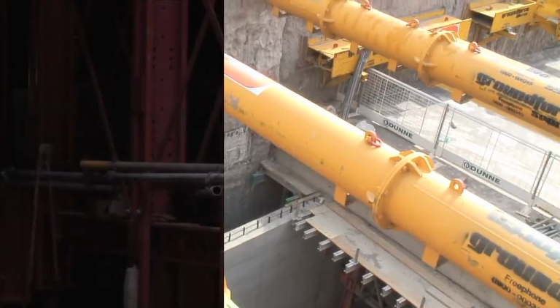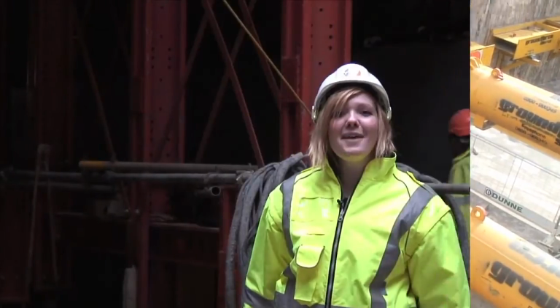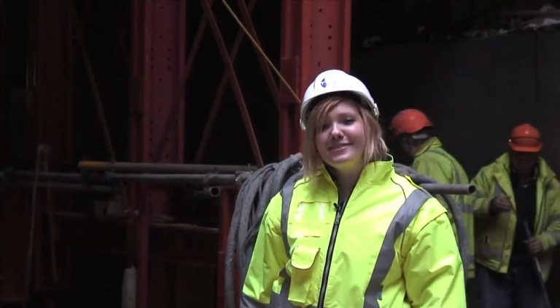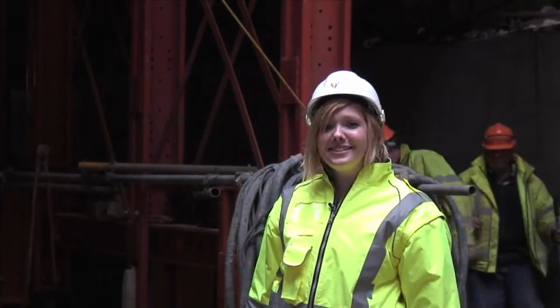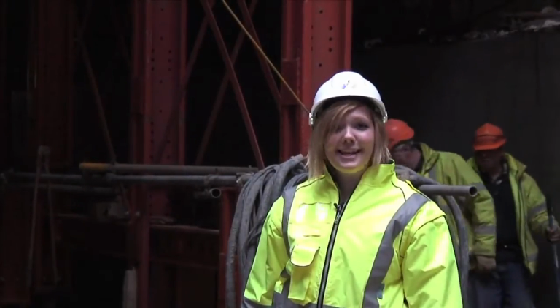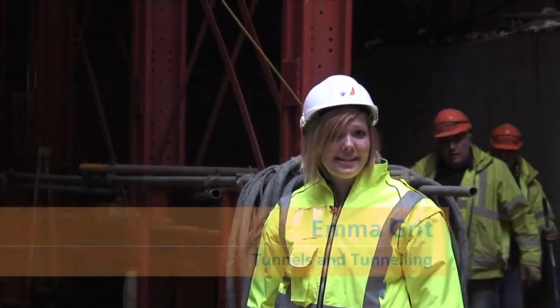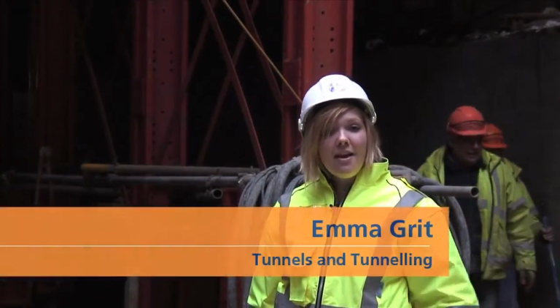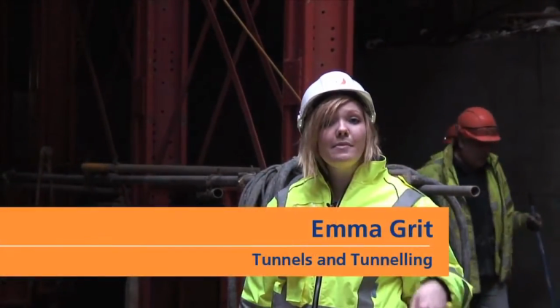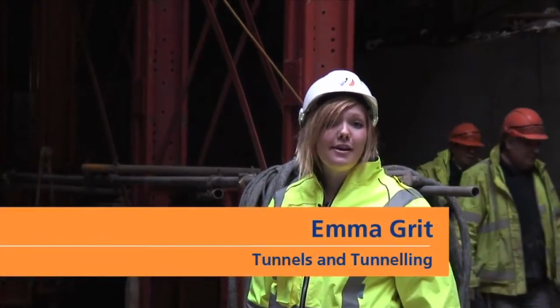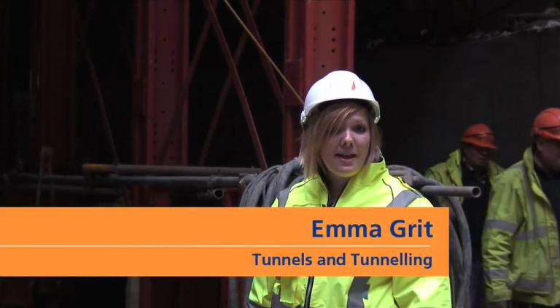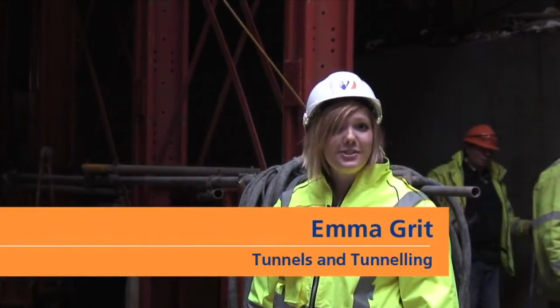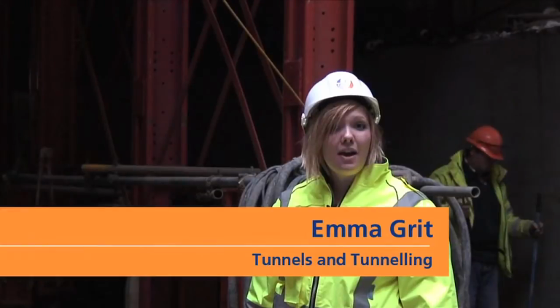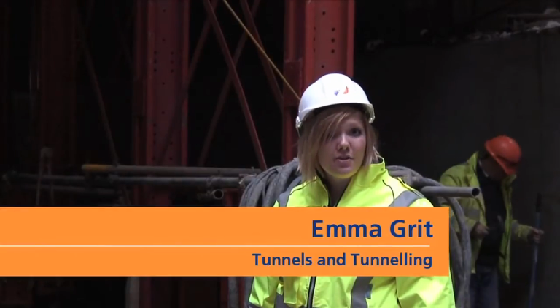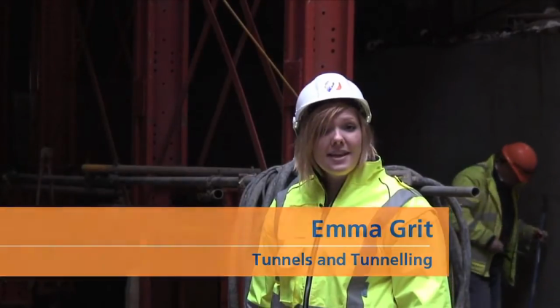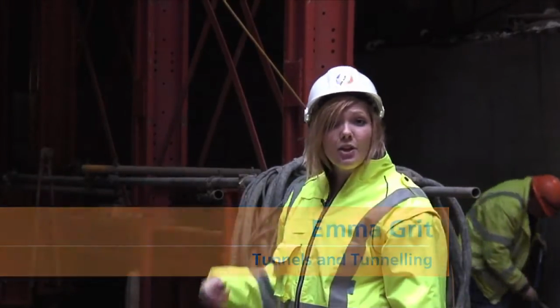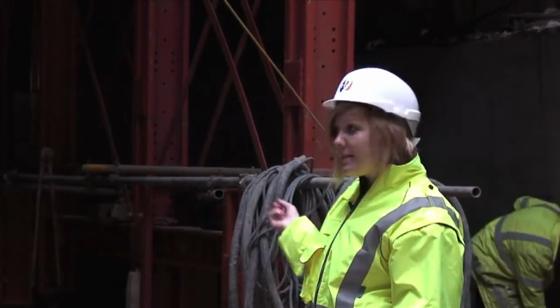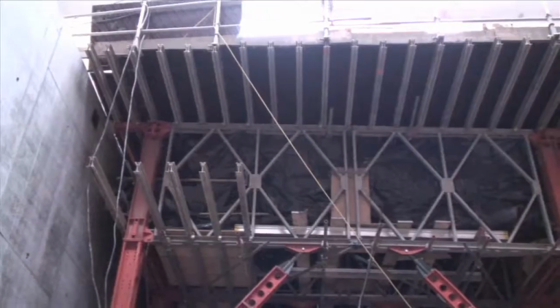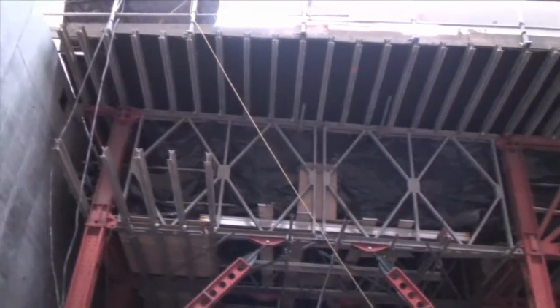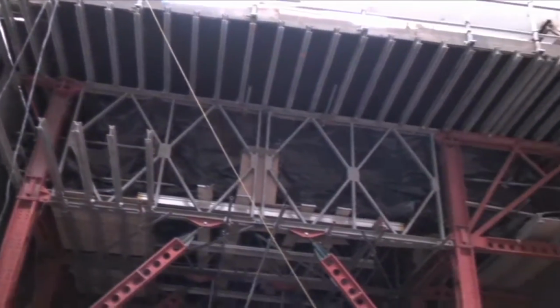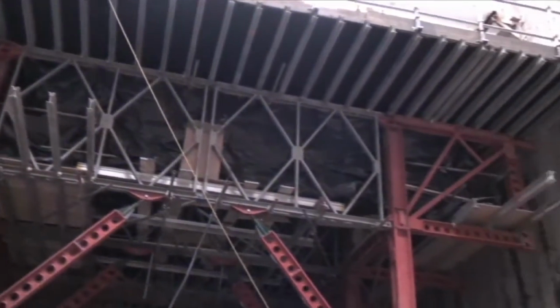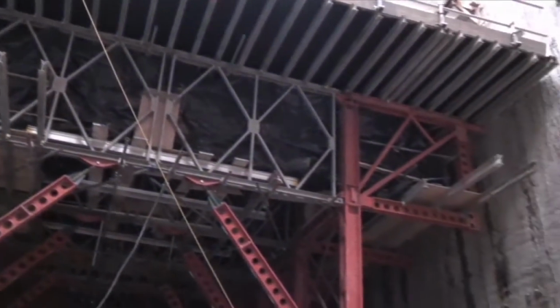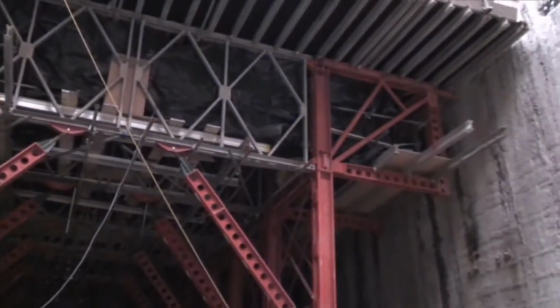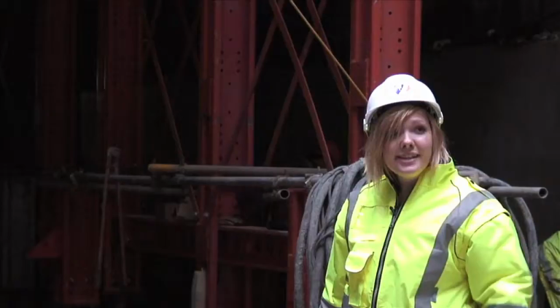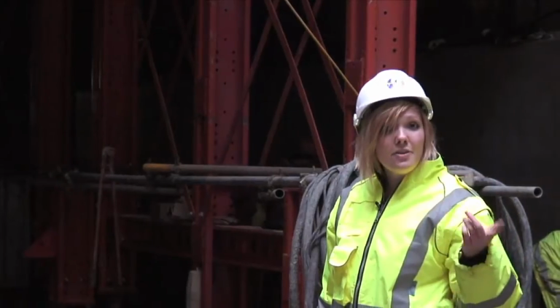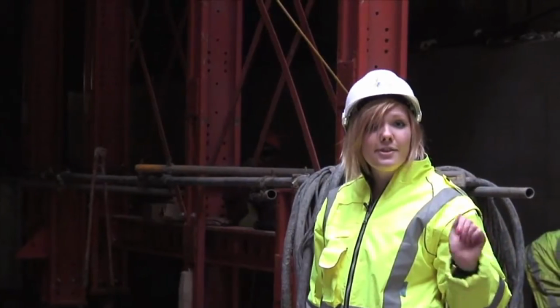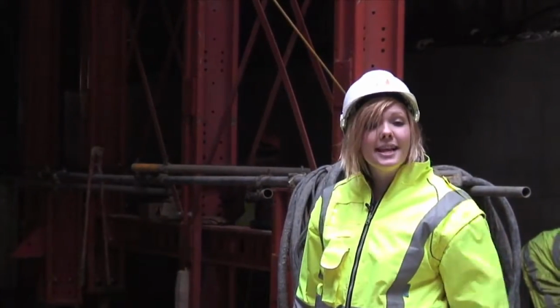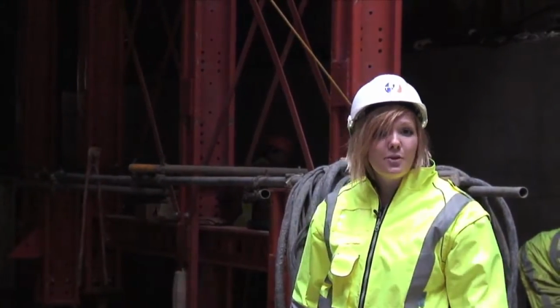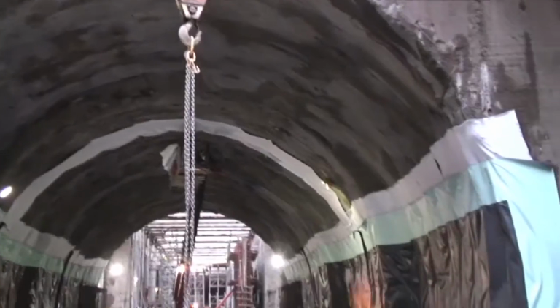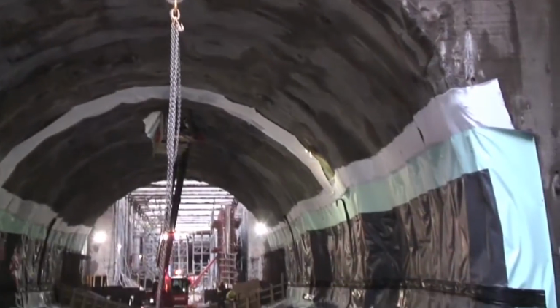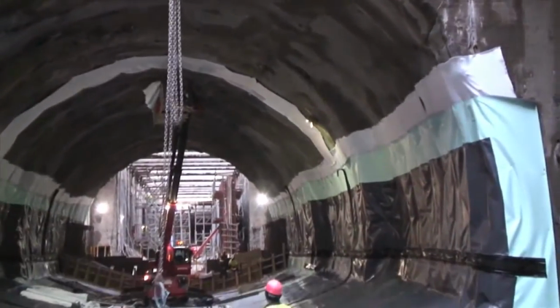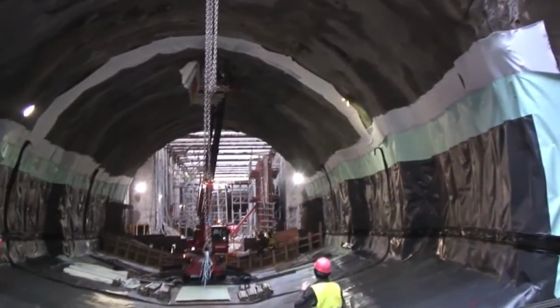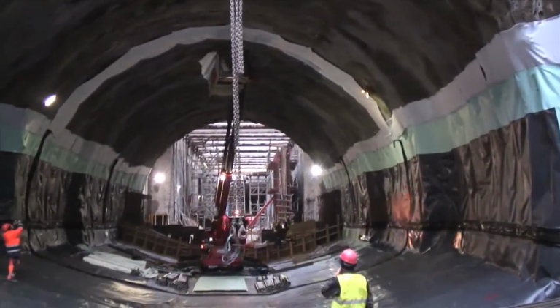Hi, I'm Emma from Tunnels and Tunneling International Magazine. I've come up to Newcastle to pay a visit to the new Tyne Tunnel. If you take a look behind me, you'll see formwork being done by RMD Kwikform. Turn the other way and you'll see a section of tunnel being SCL — spray concrete lined.